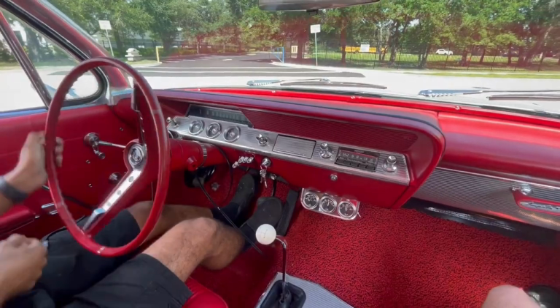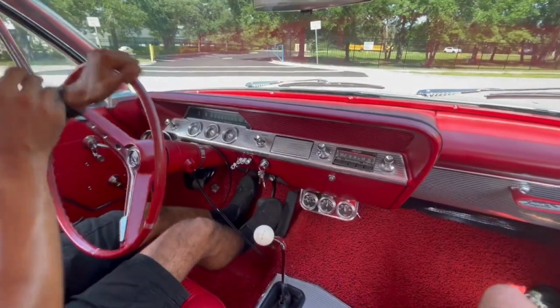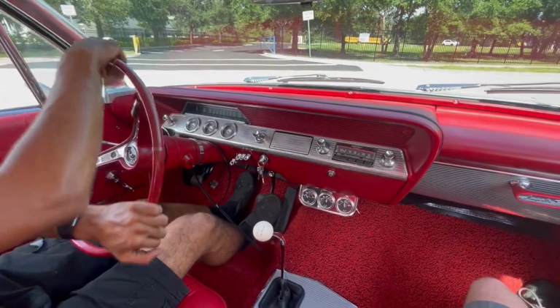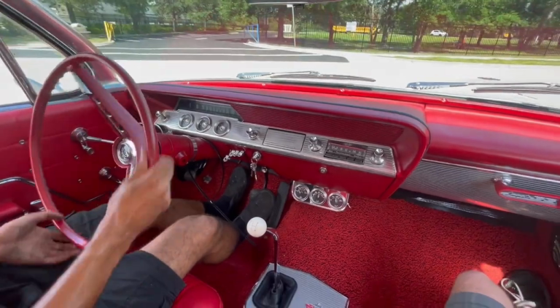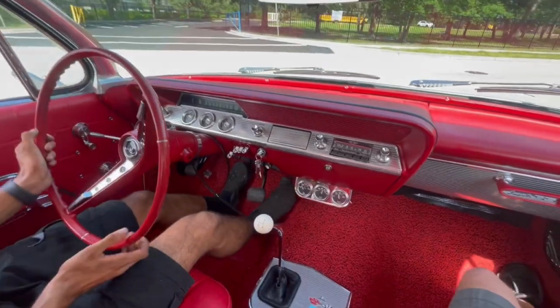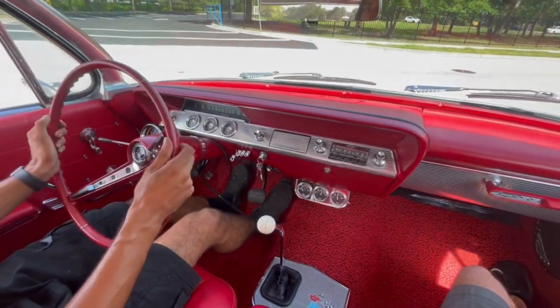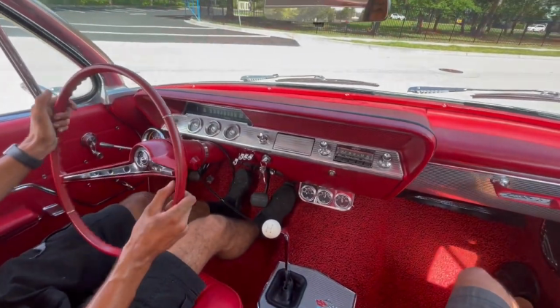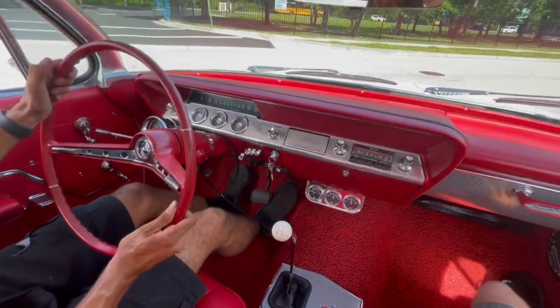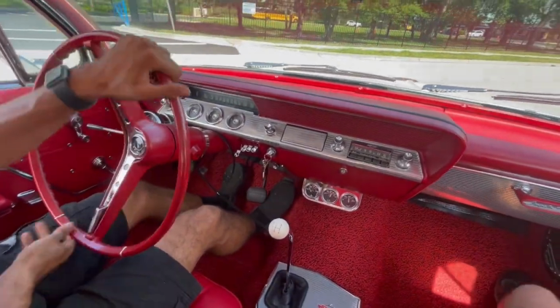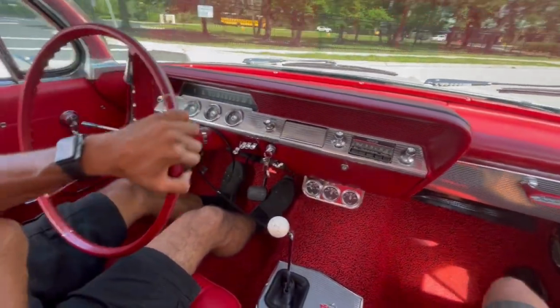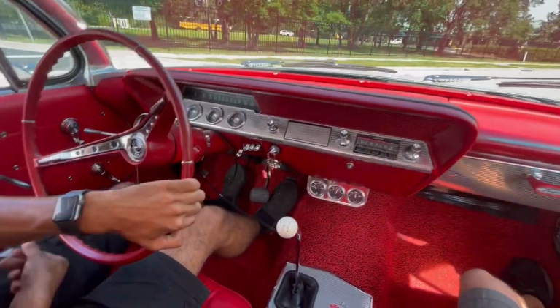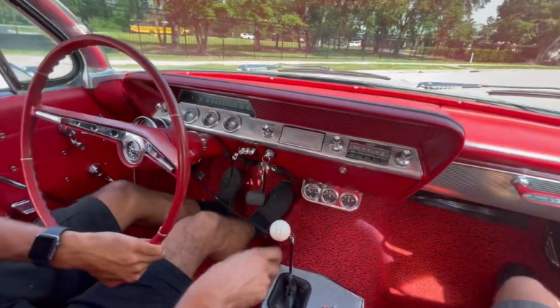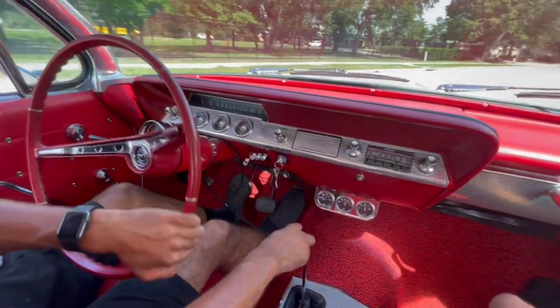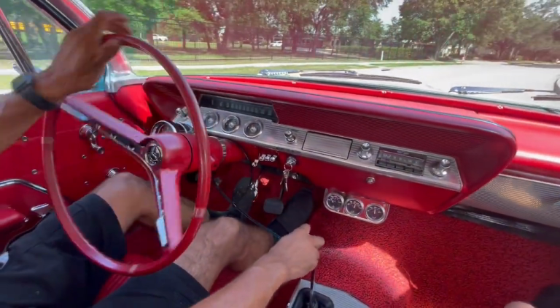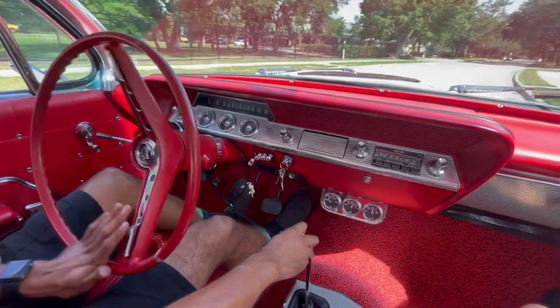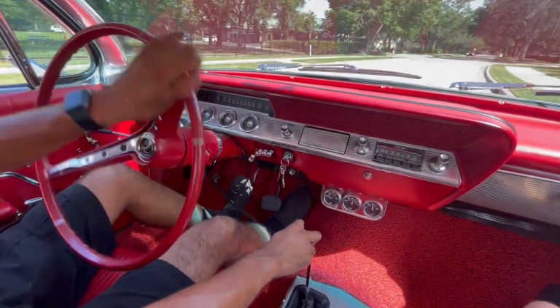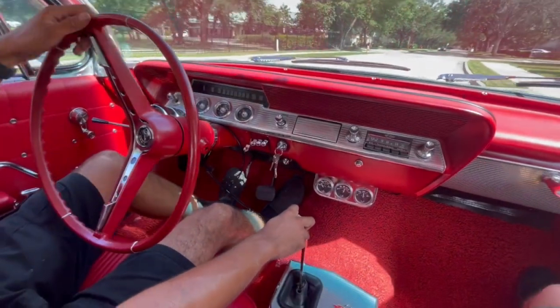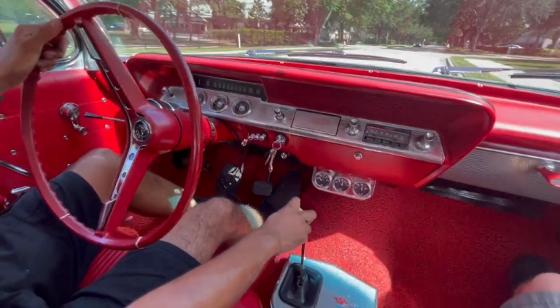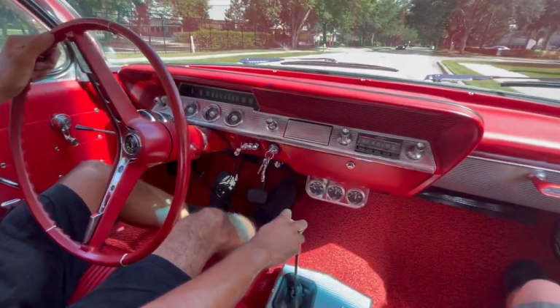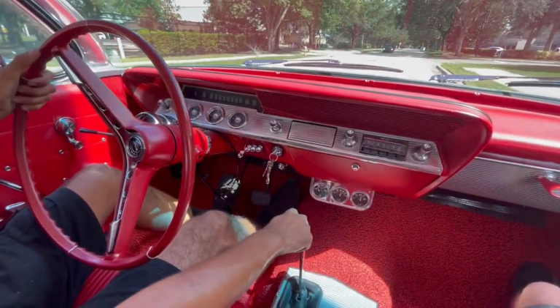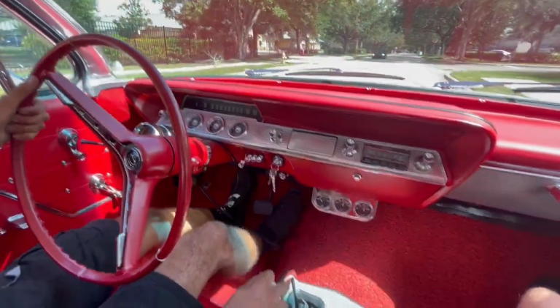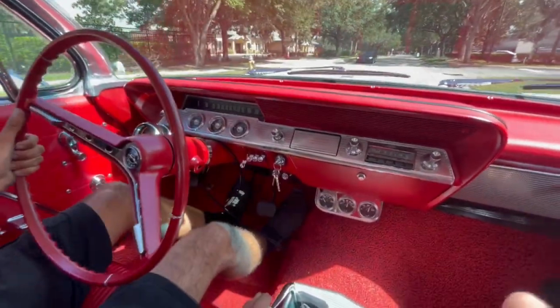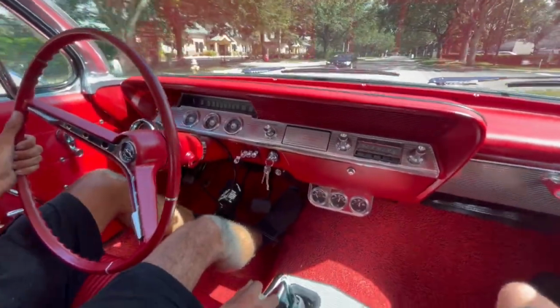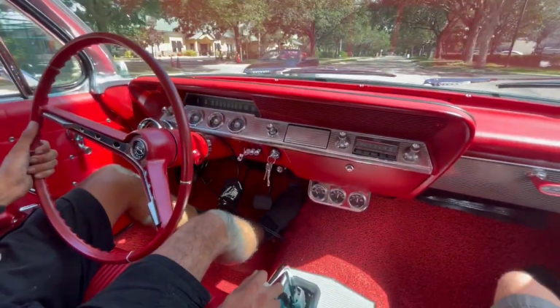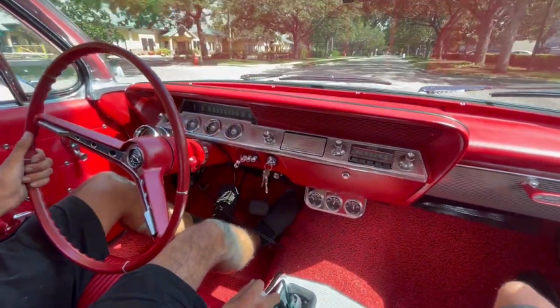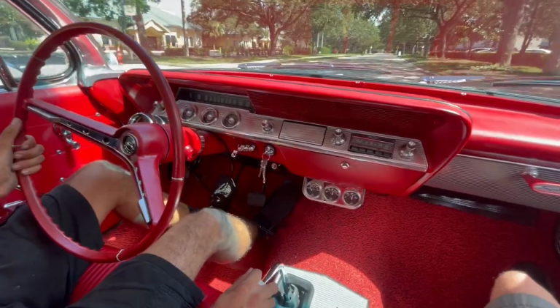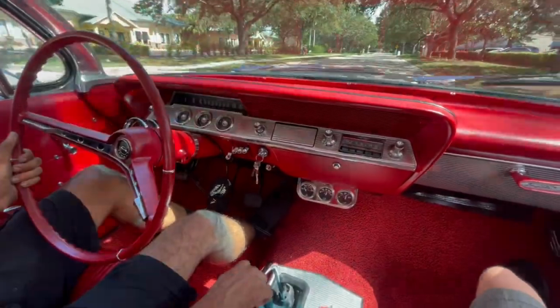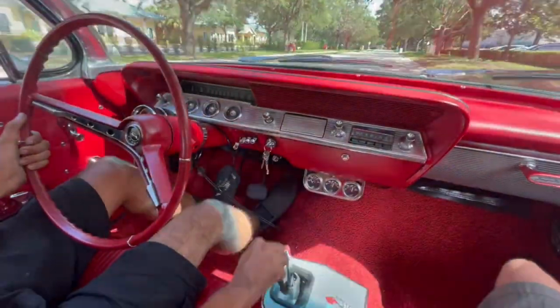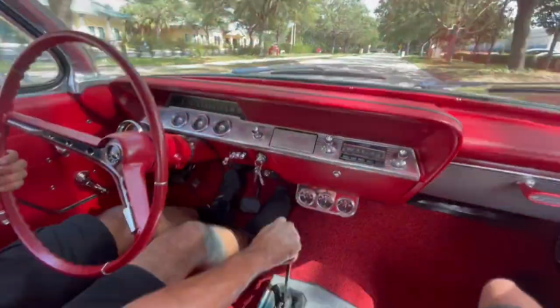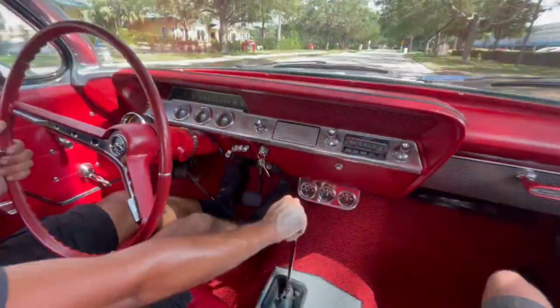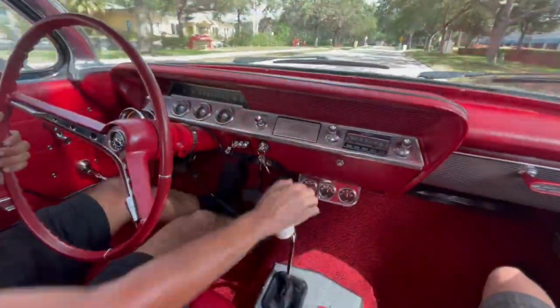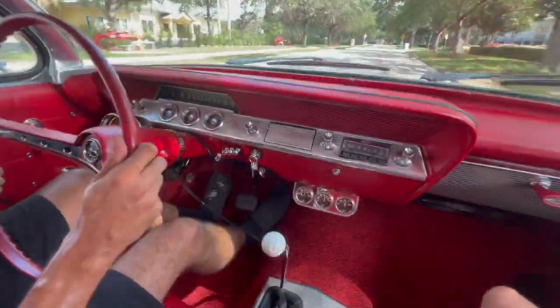Welcome back to the Skyway Classics YouTube channel with Kevin and Dean. We're driving our early 60s Chevy Impala 4-speed manual. This car is just nice.